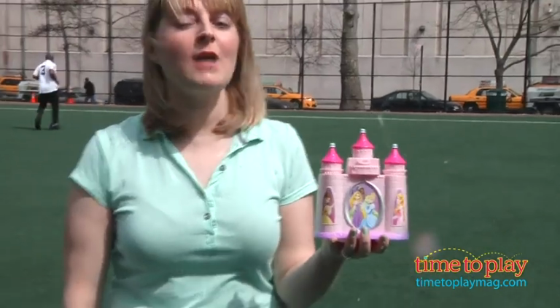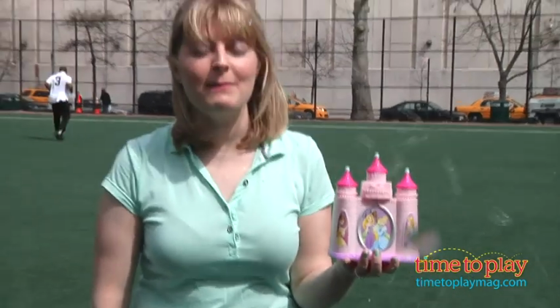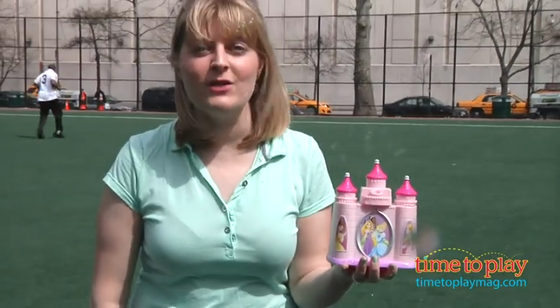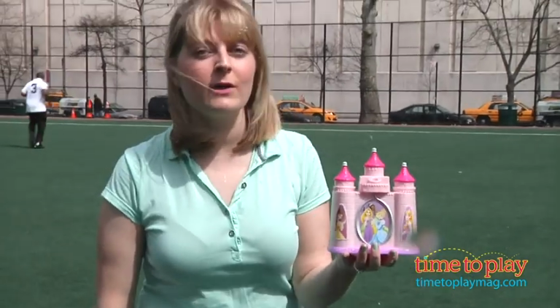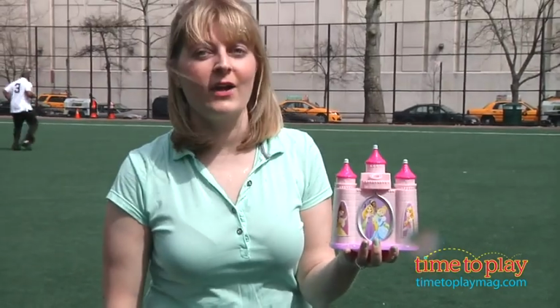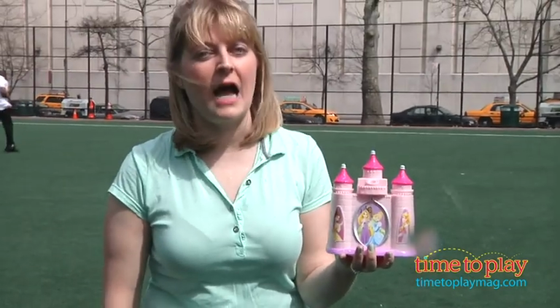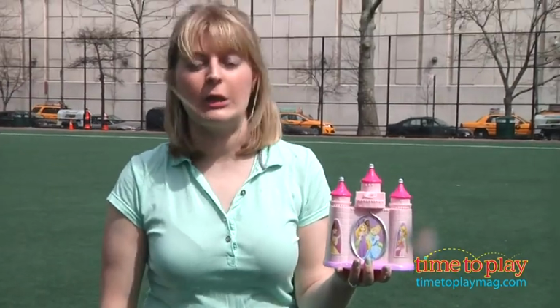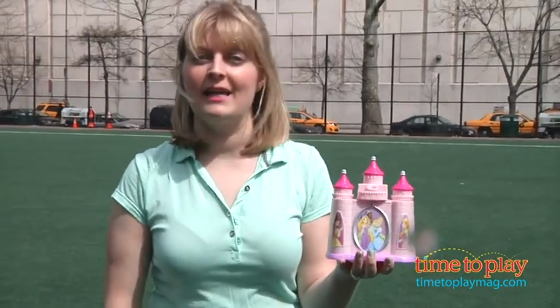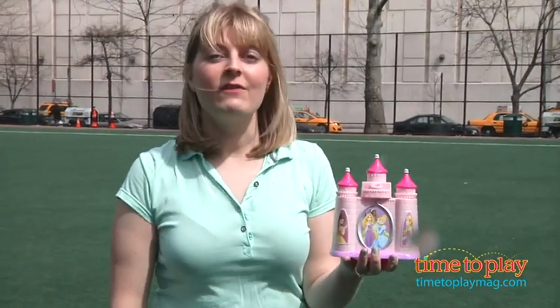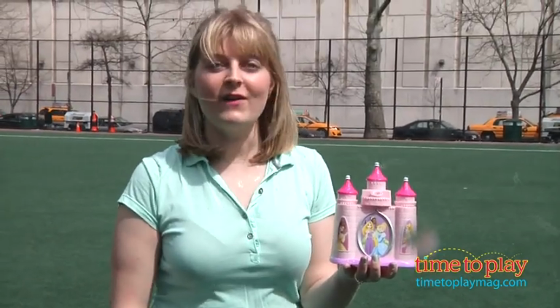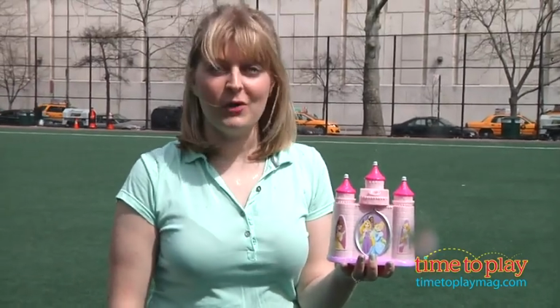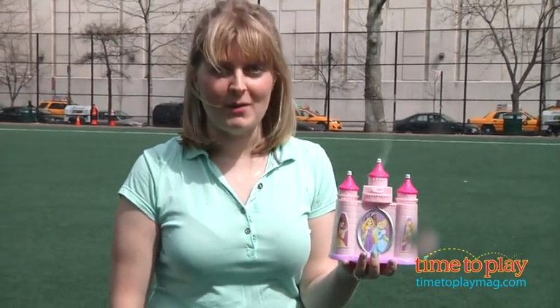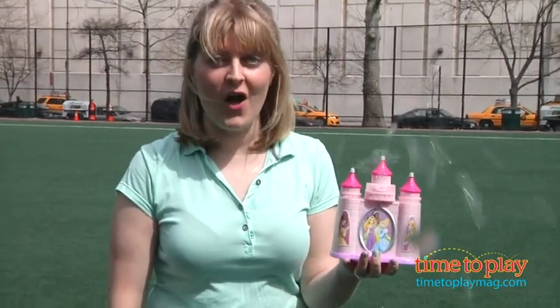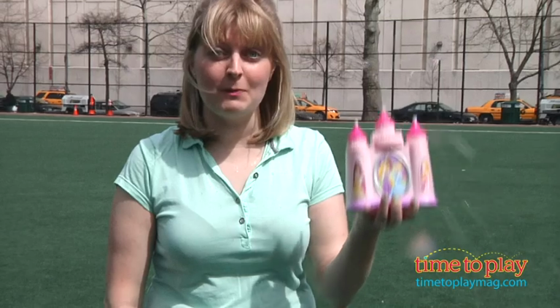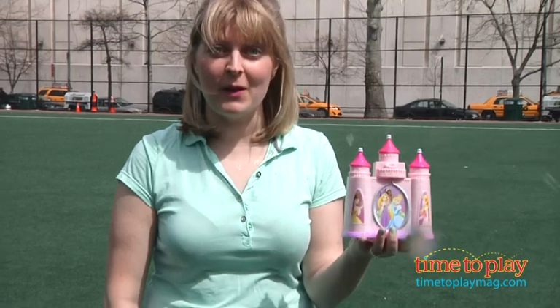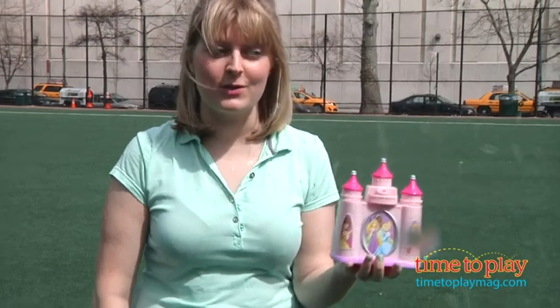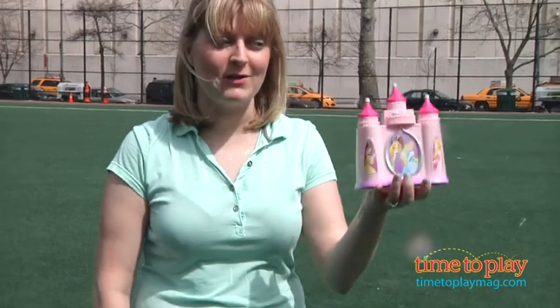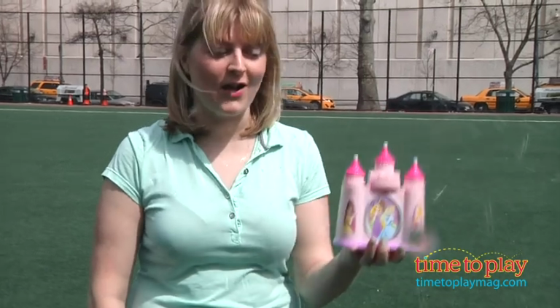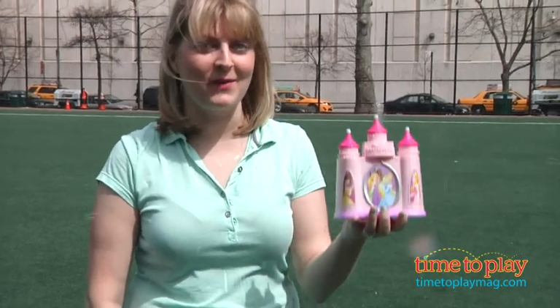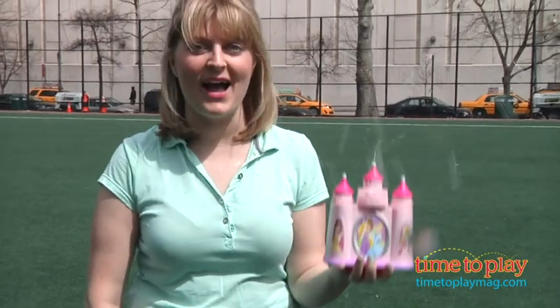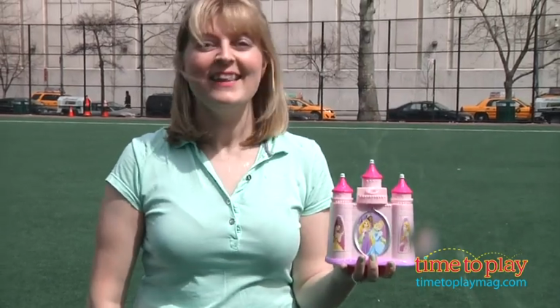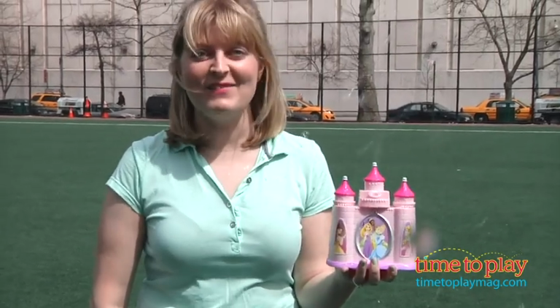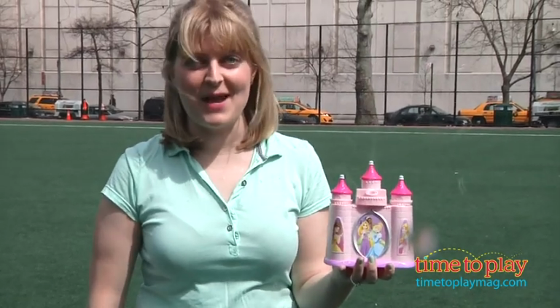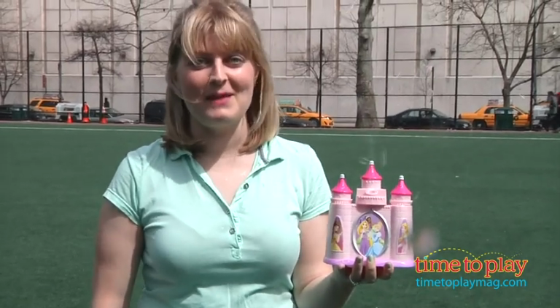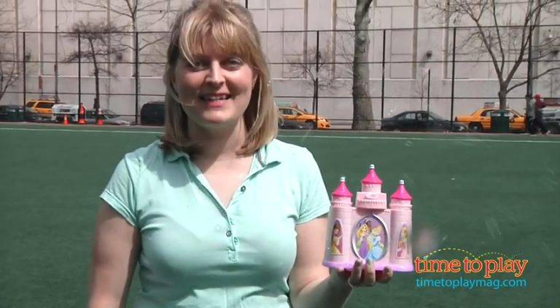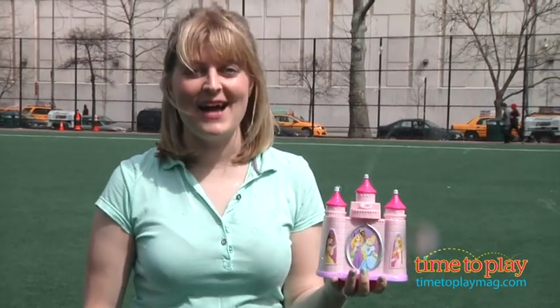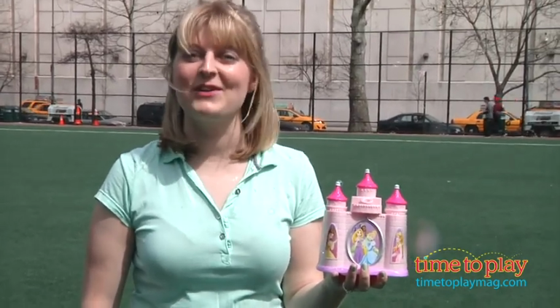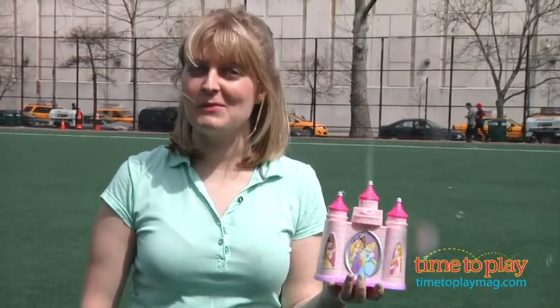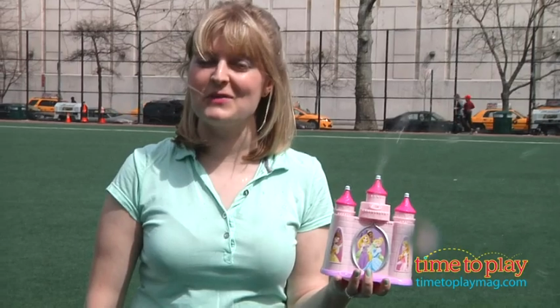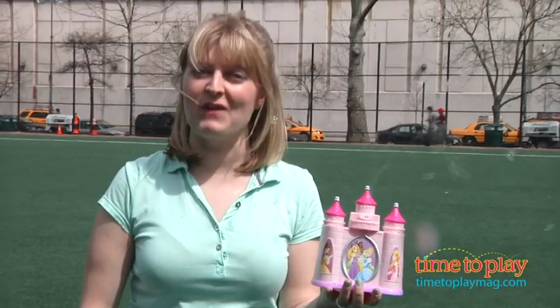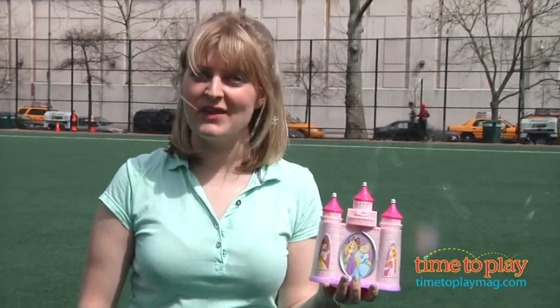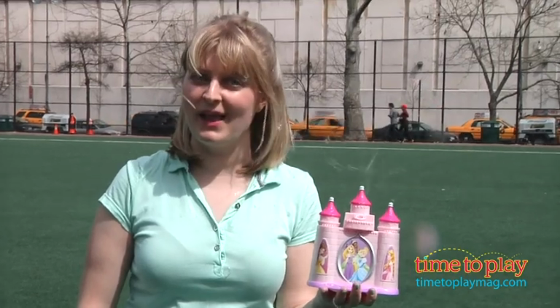Two AA batteries are required and not included. If you want to find out more information on this bubble blower, such as how much it costs and where to buy, then come visit timetoplaymeg.com, your number one source for all things play.